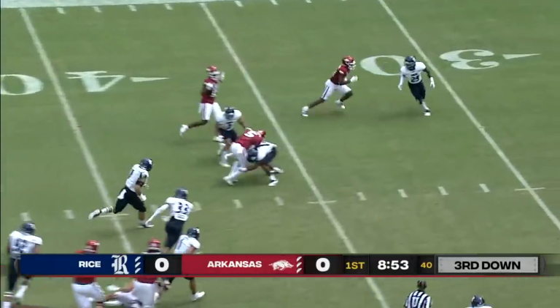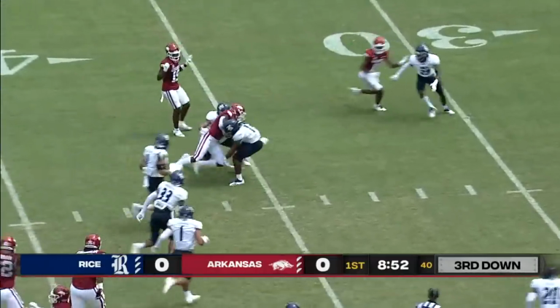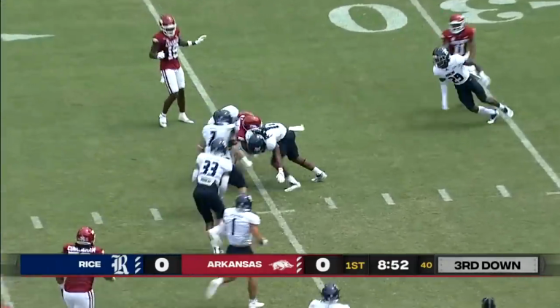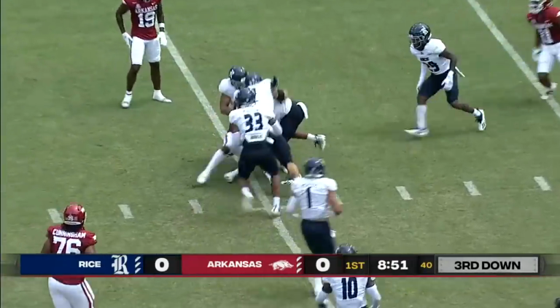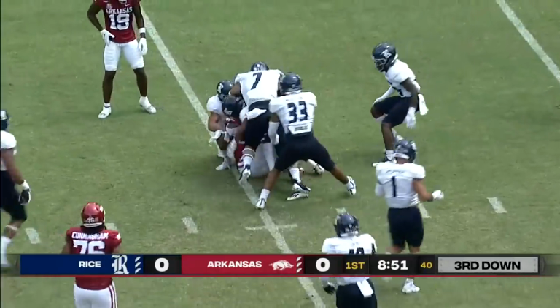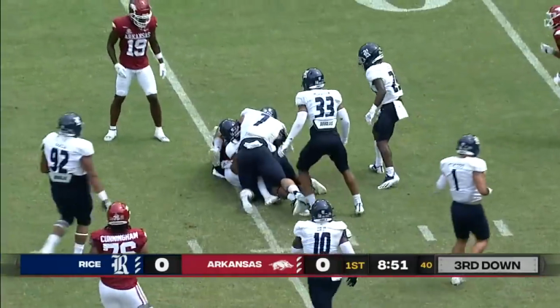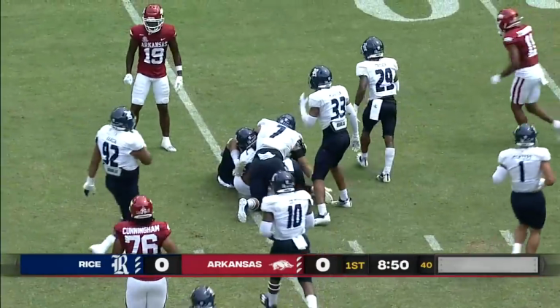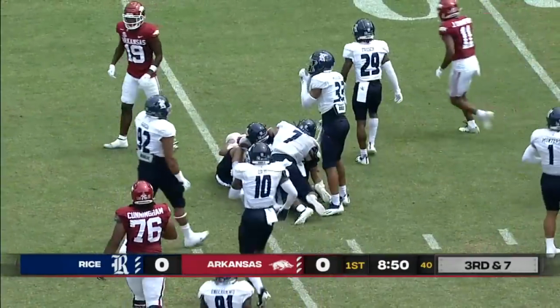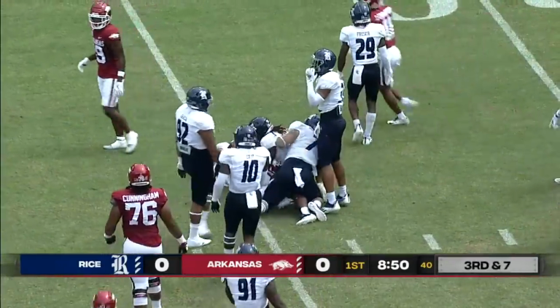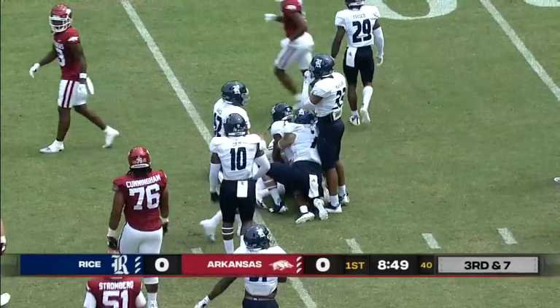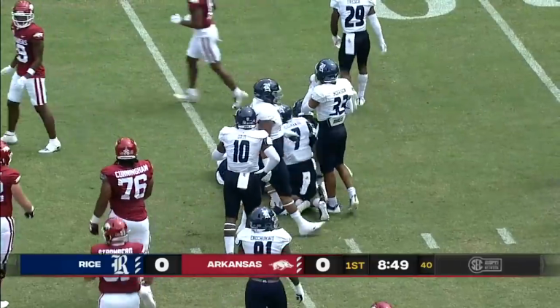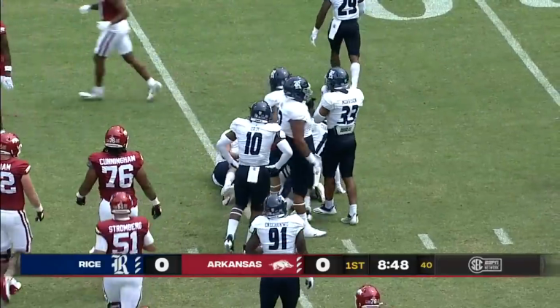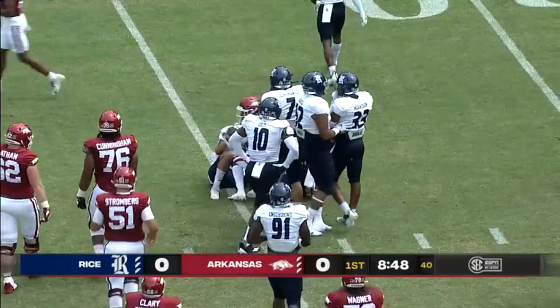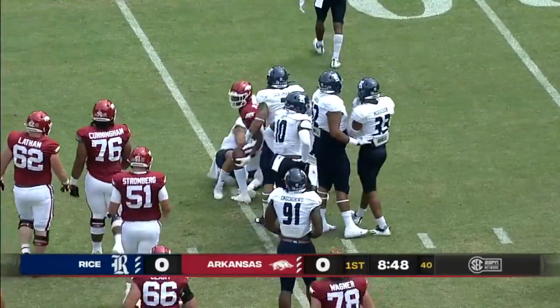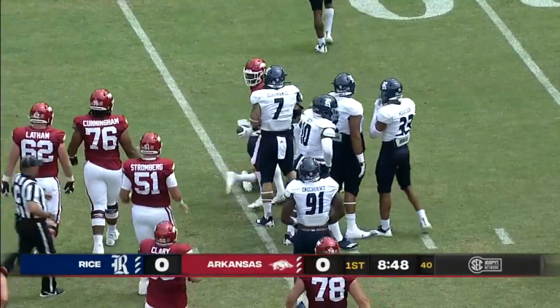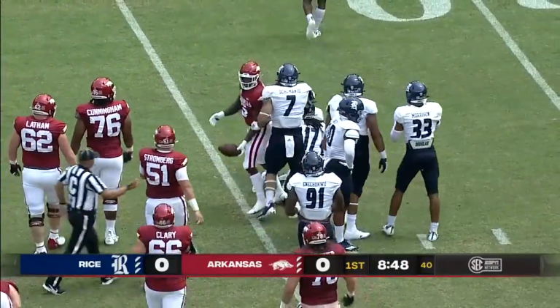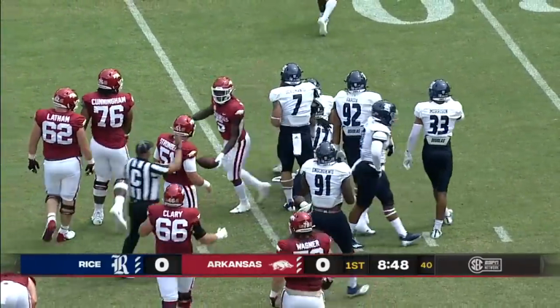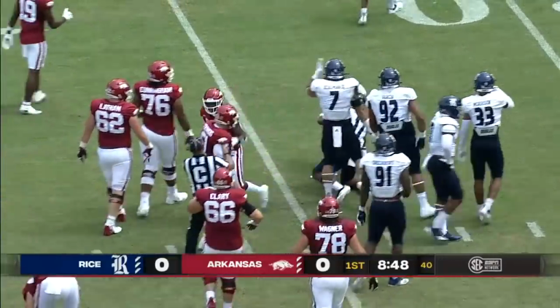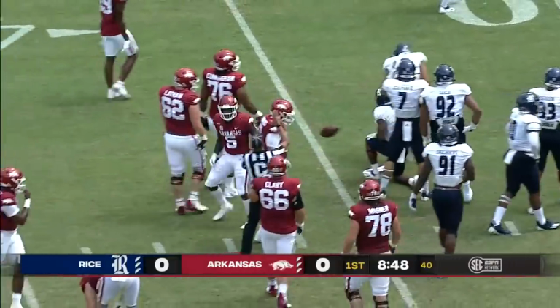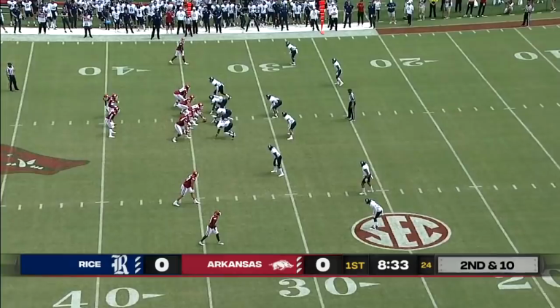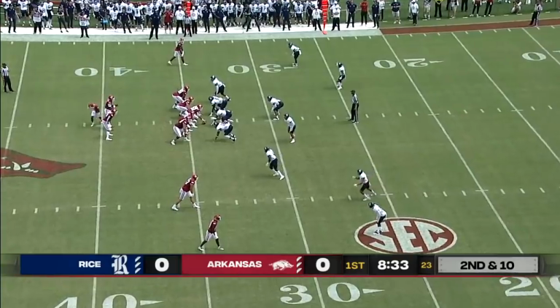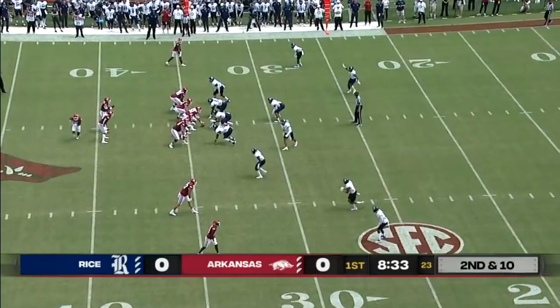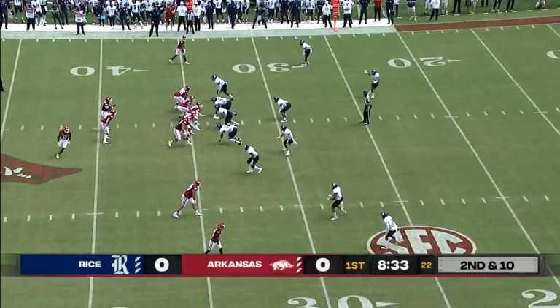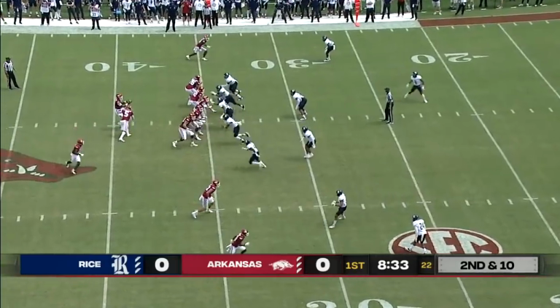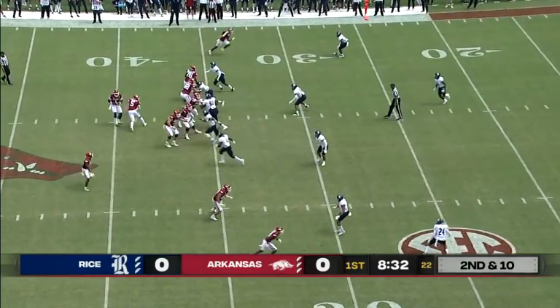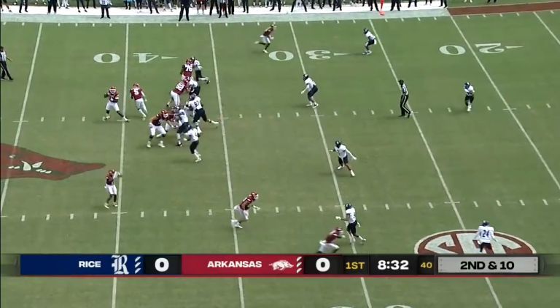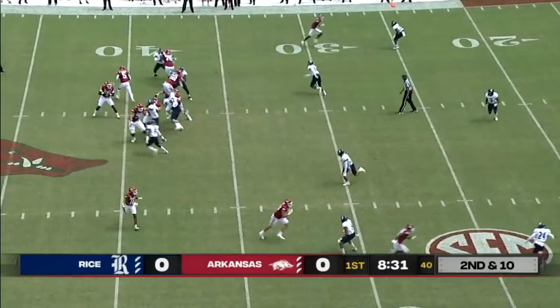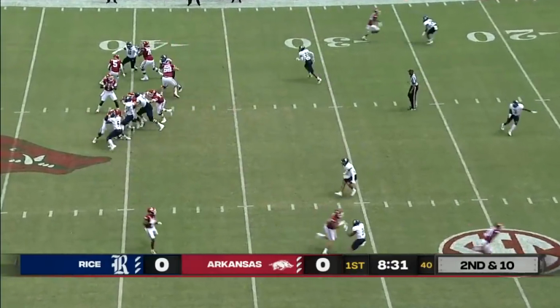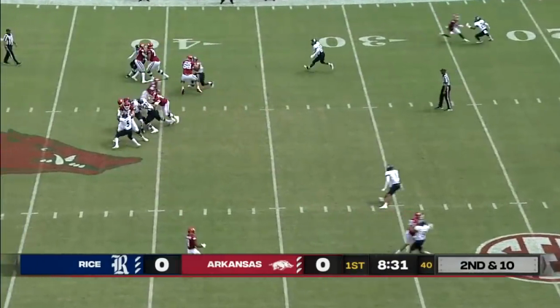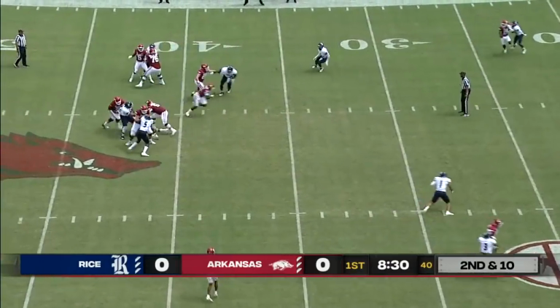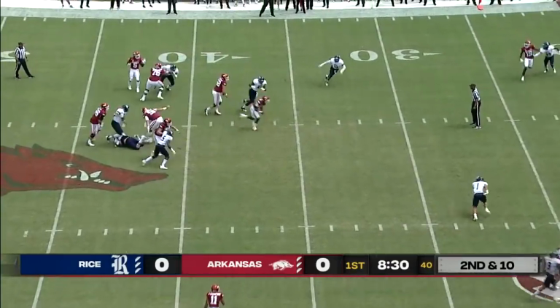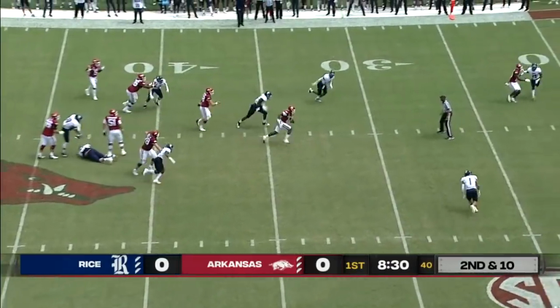He threw 17 touchdowns and just four interceptions in the 2020 season. Off to the left side, plenty of space and a lowered shoulder for Rocket Sanders, the freshman from Florida out of the backfield.